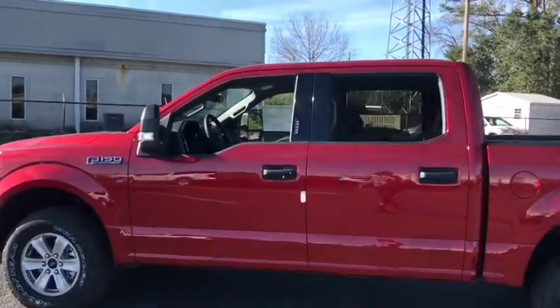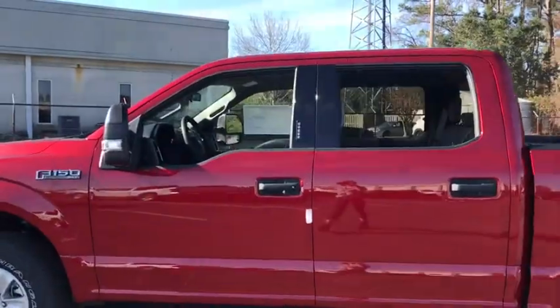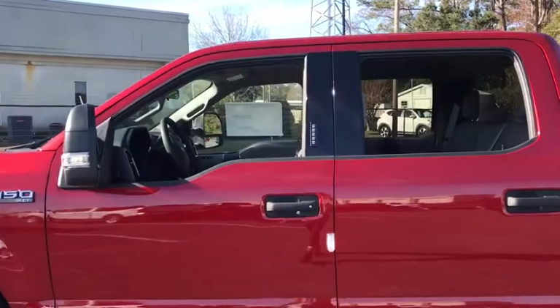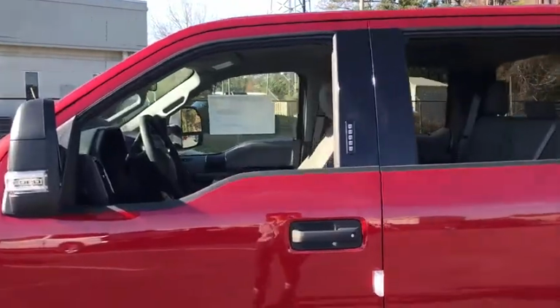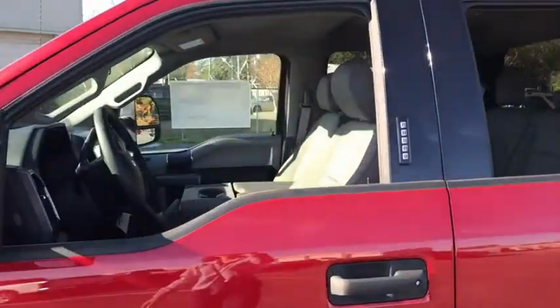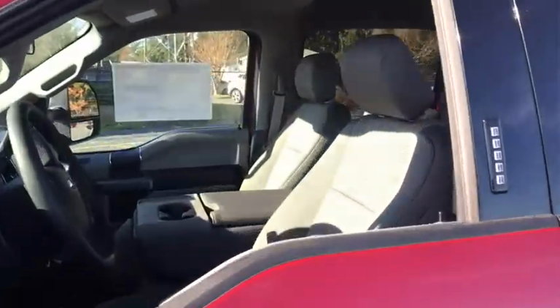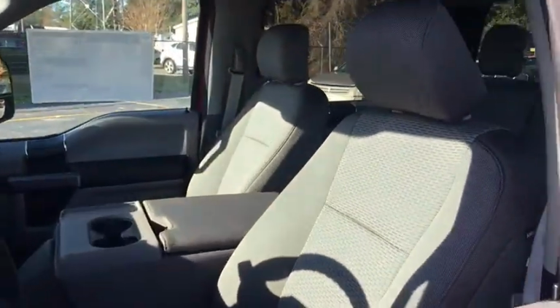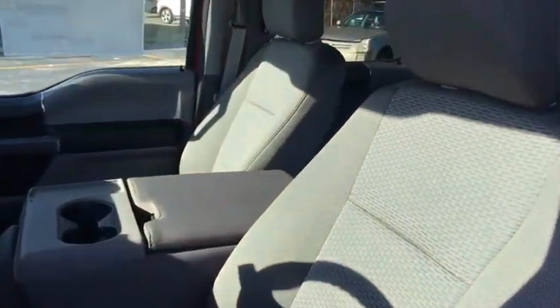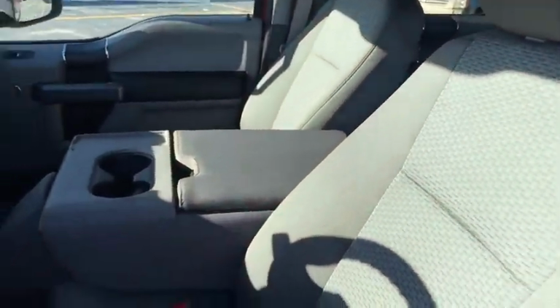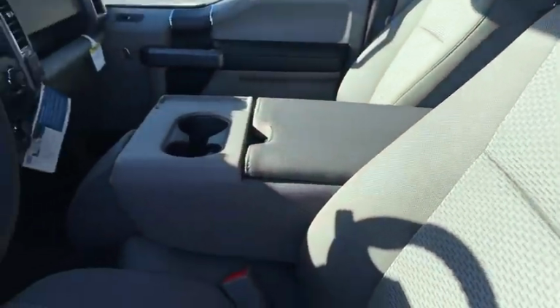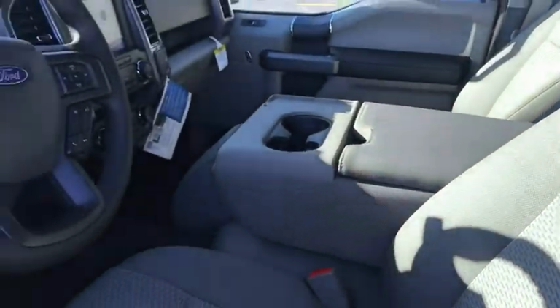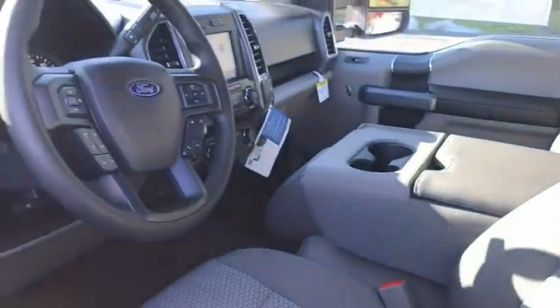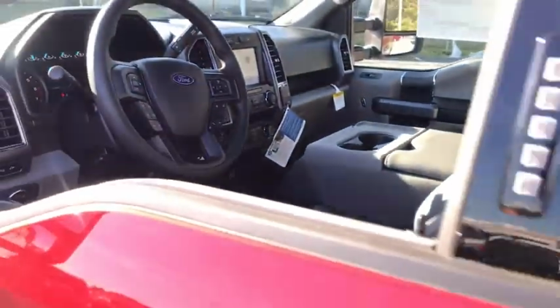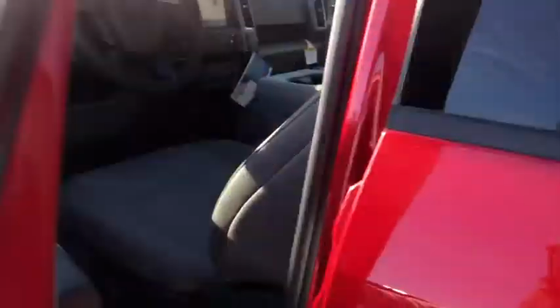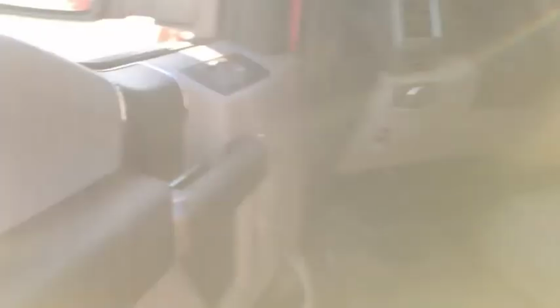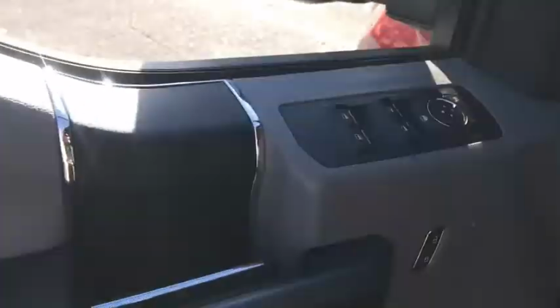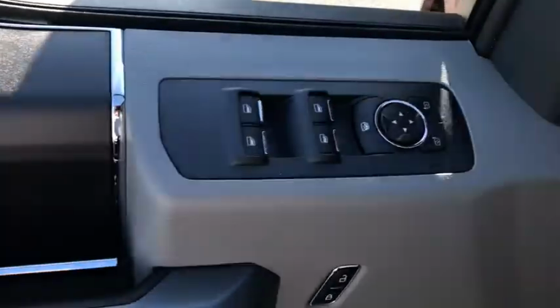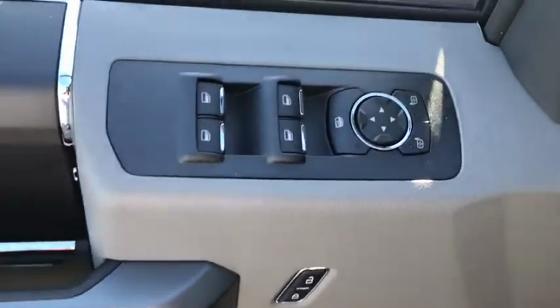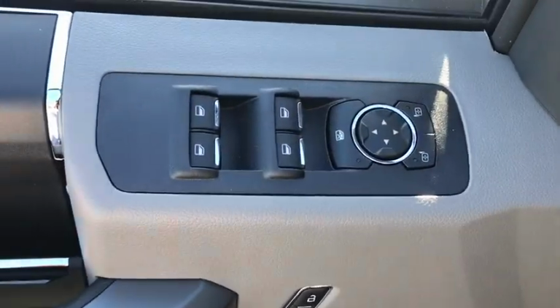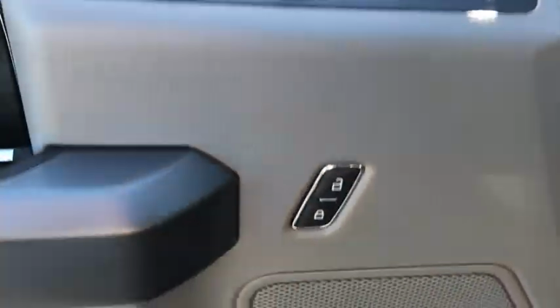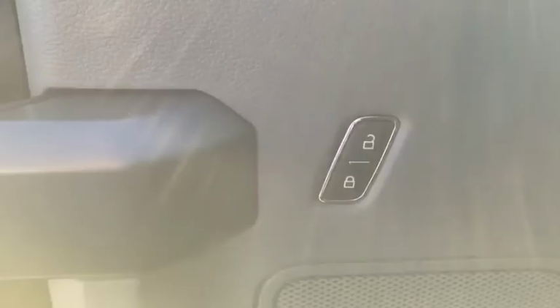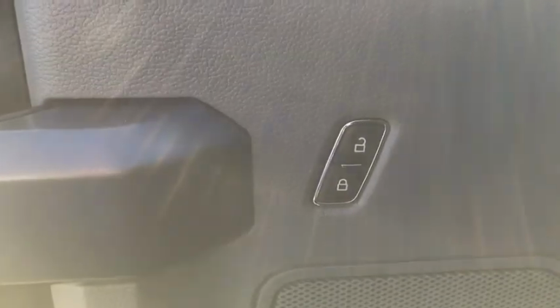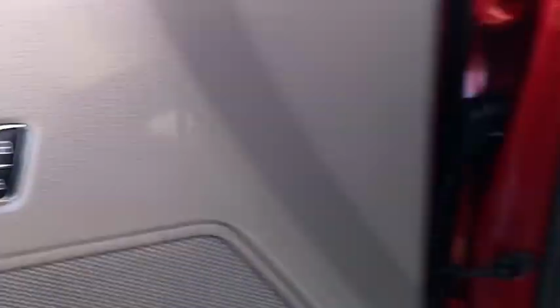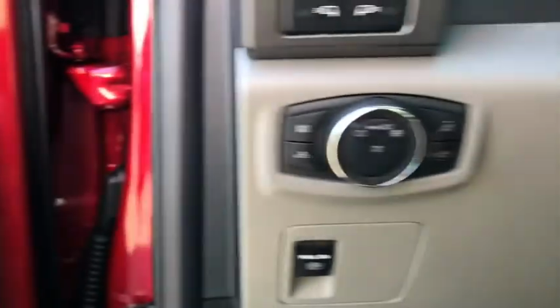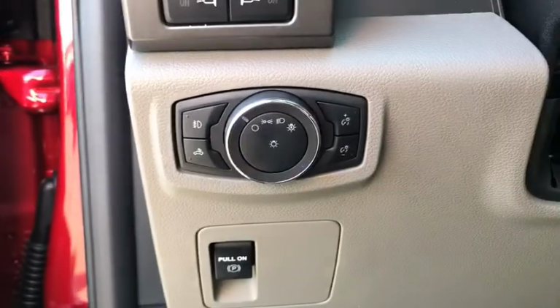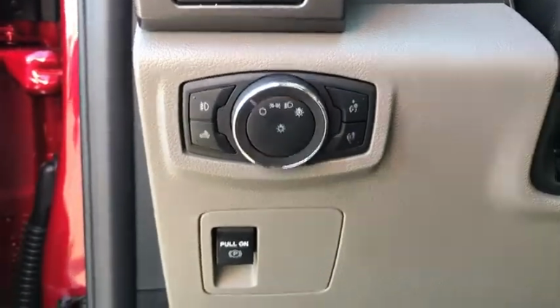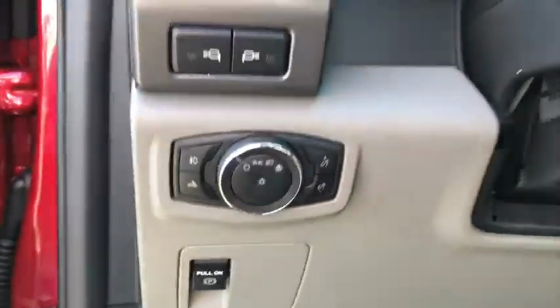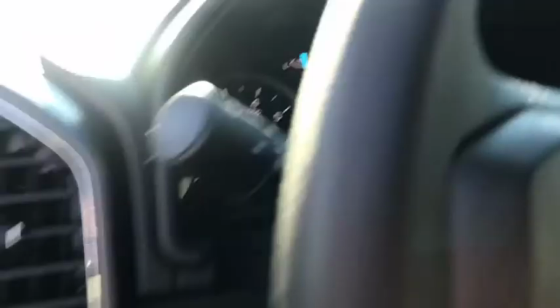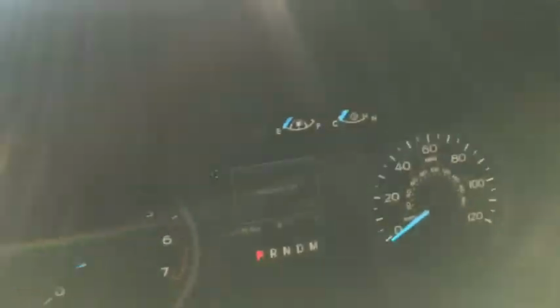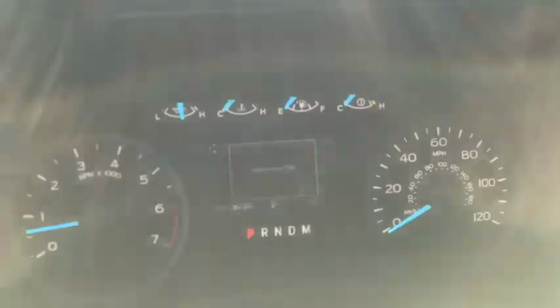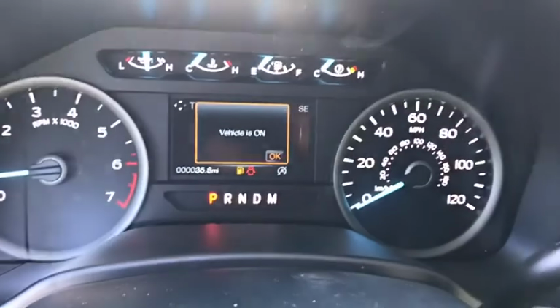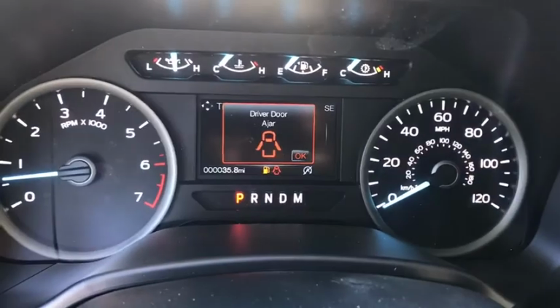Here are some of this vehicle's great options: traction control, dual airbags, power steering, four-wheel disc brakes, center armrest, bedliner, power windows, electronic stability control, fog lights, compass.